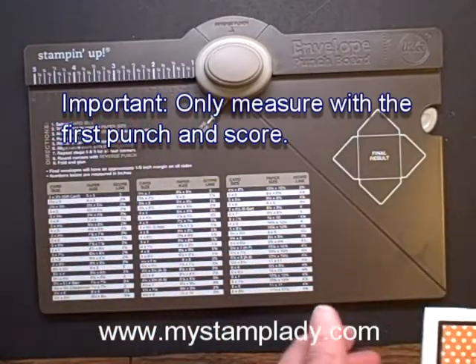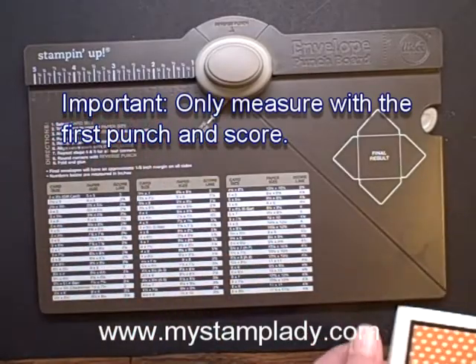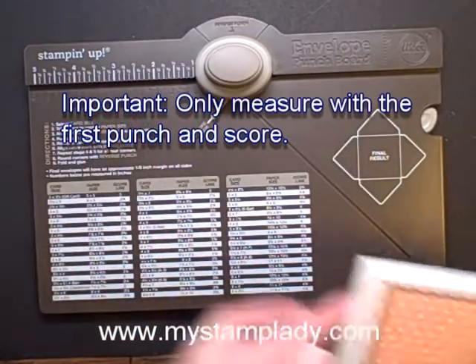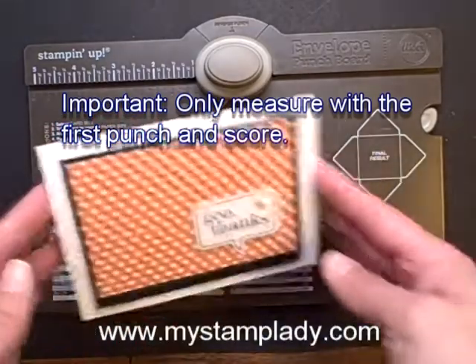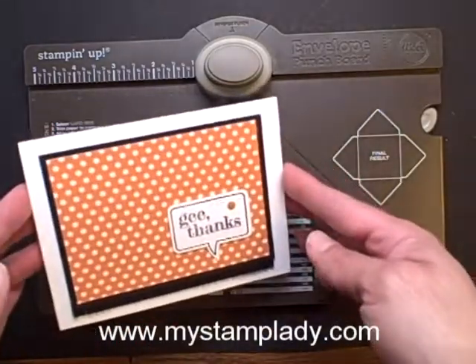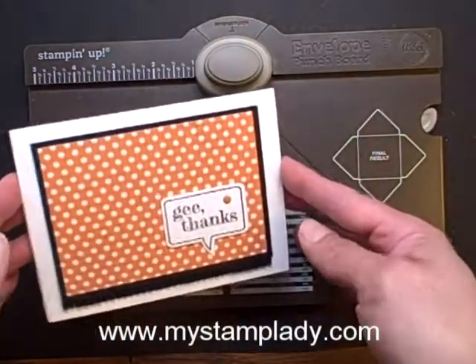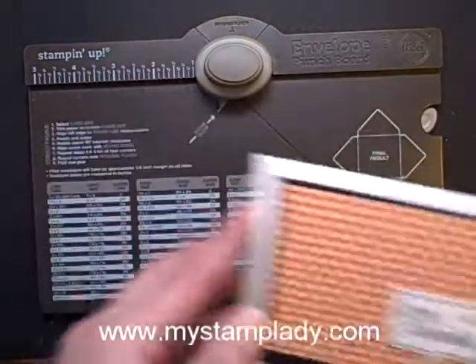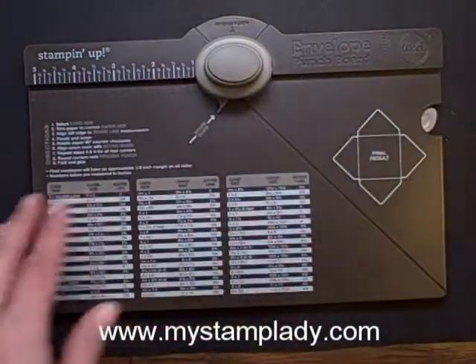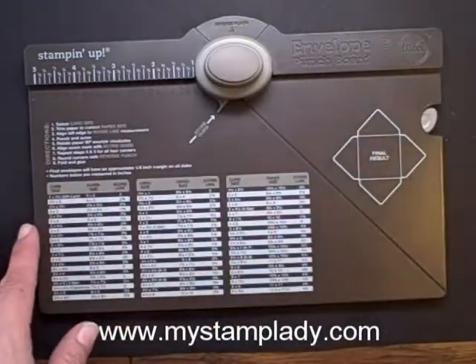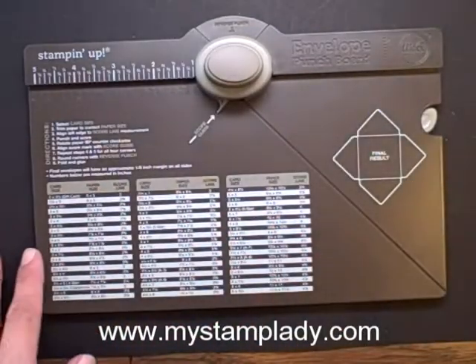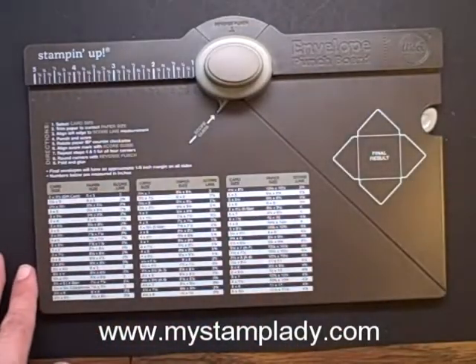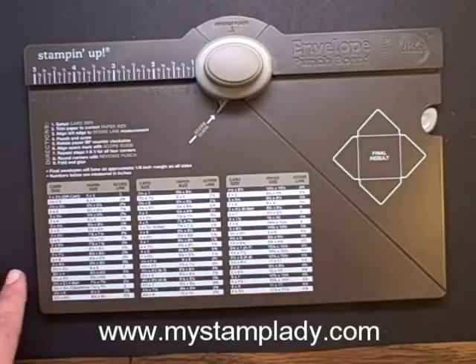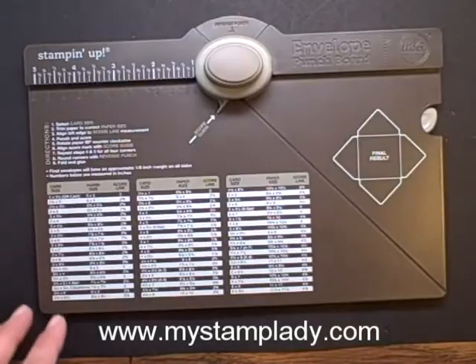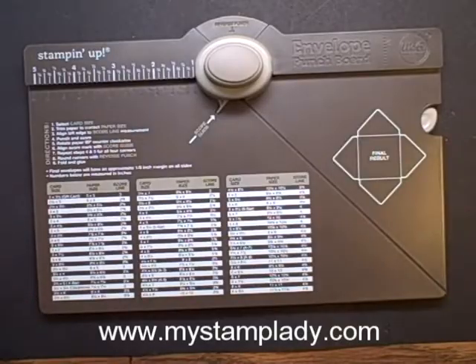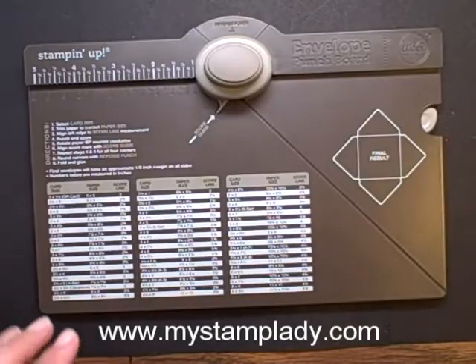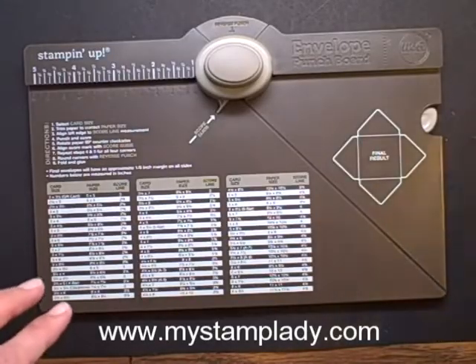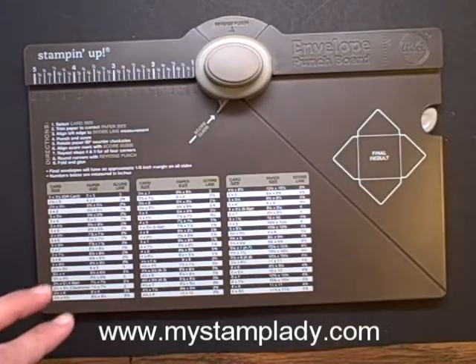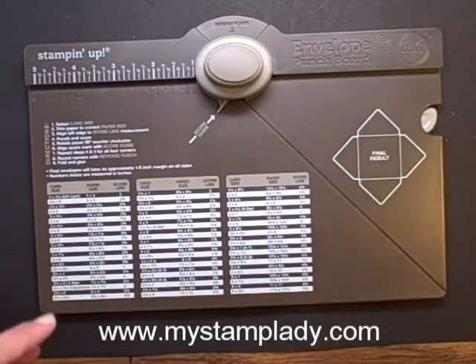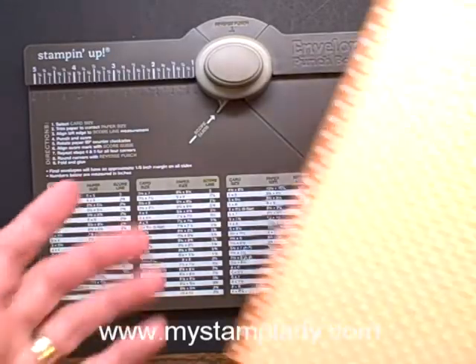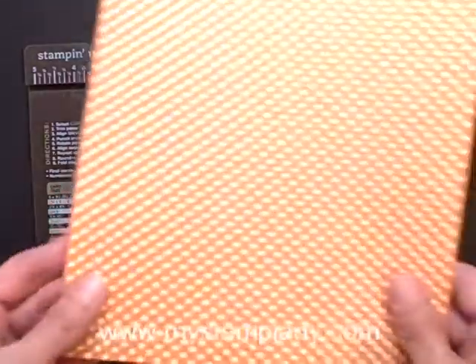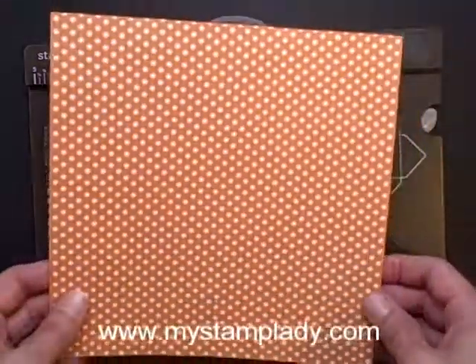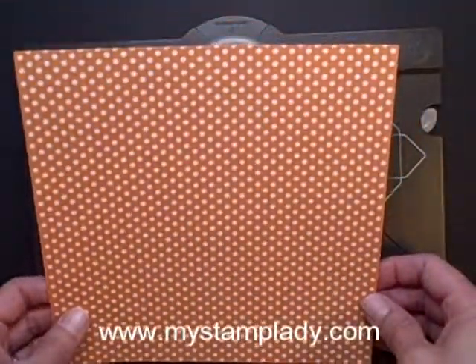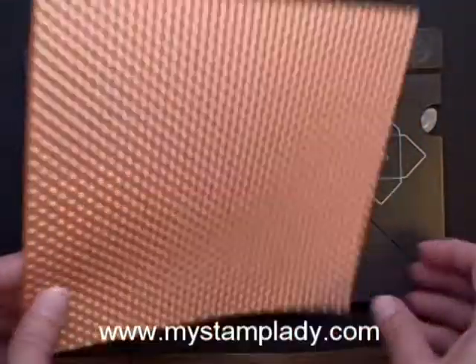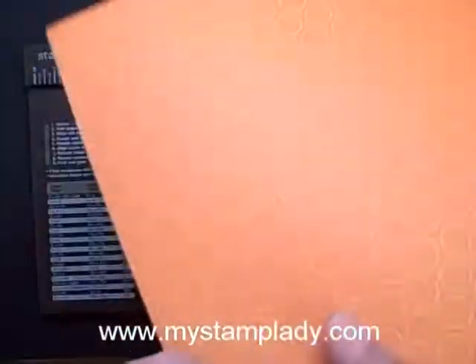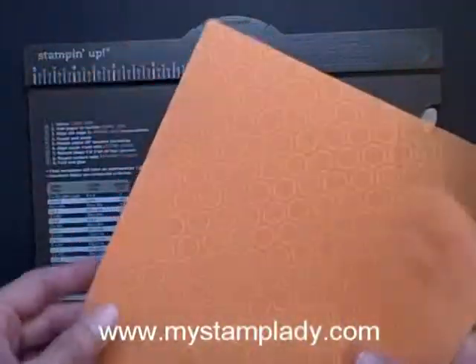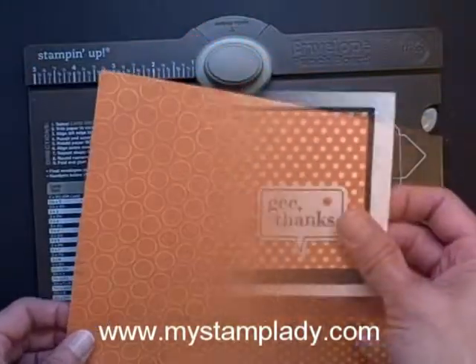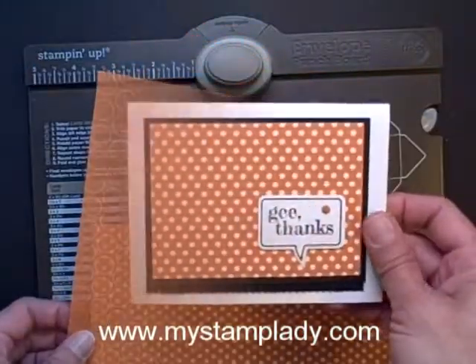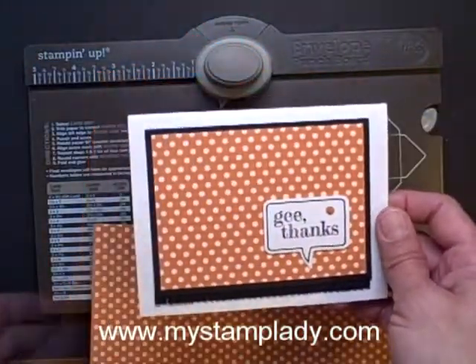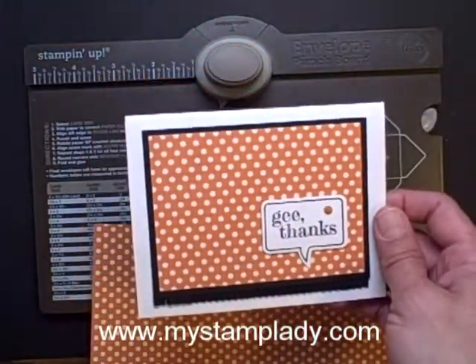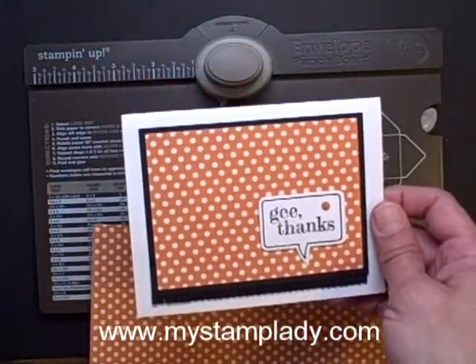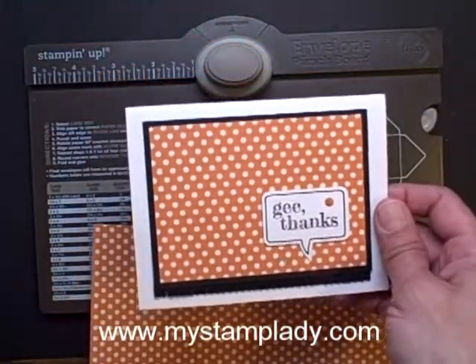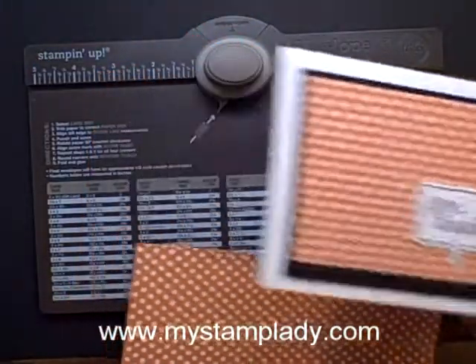So I got this fun card in a swap, and I really liked it and thought this would be fun to make a fun envelope for. So I pulled out a piece of coordinating designer series paper. This is a 5½ x 4¼ inch card.